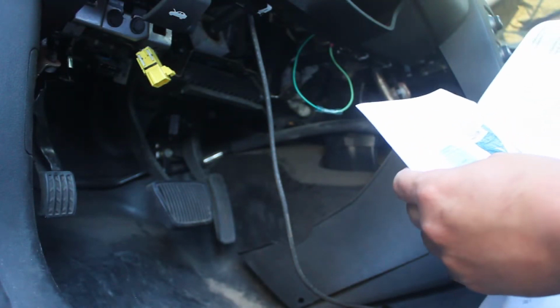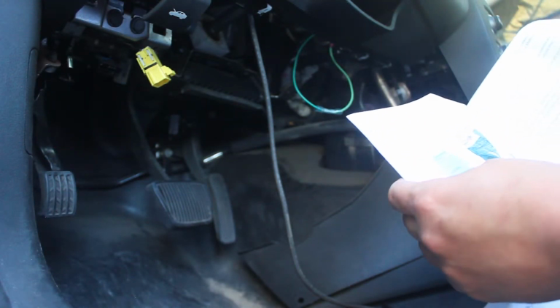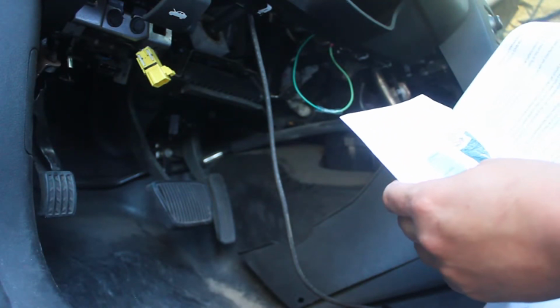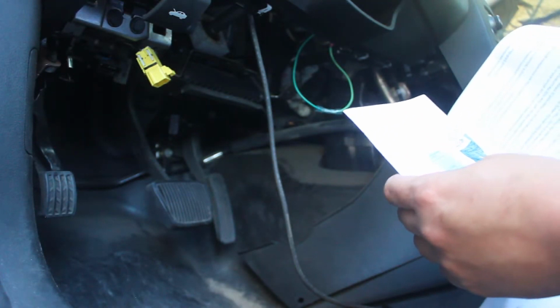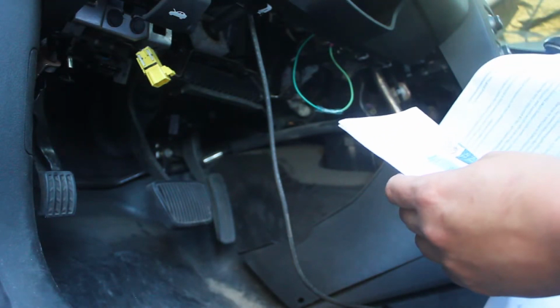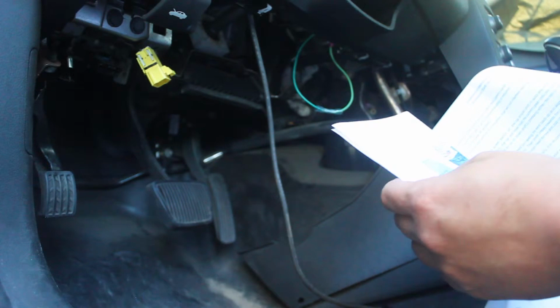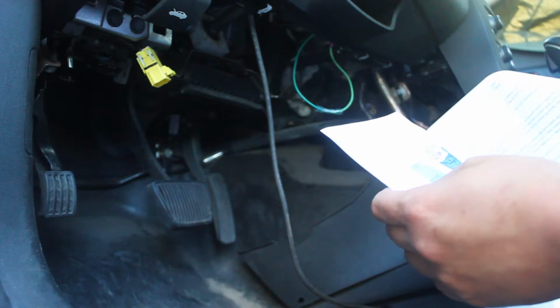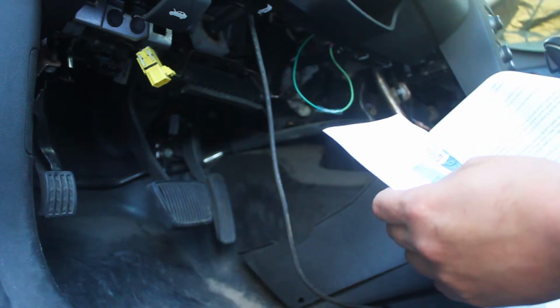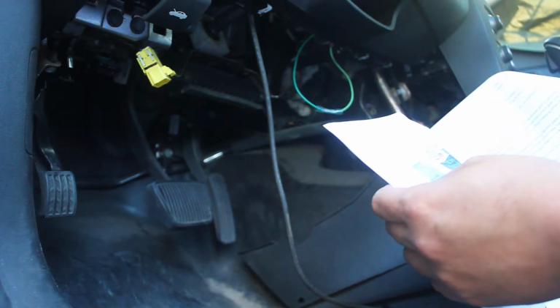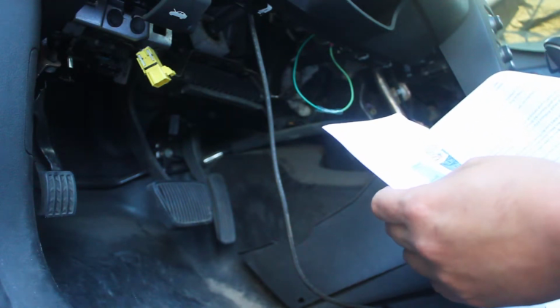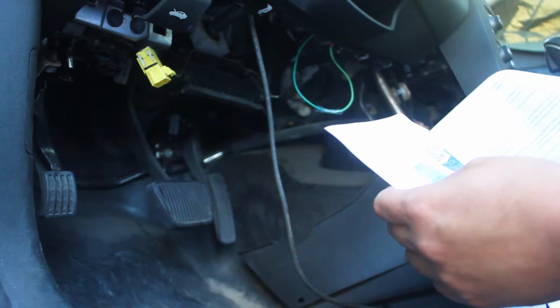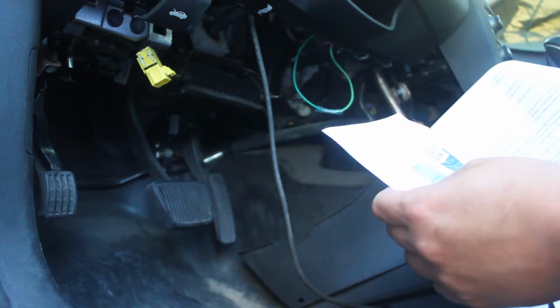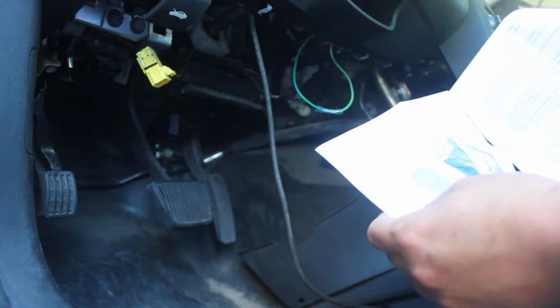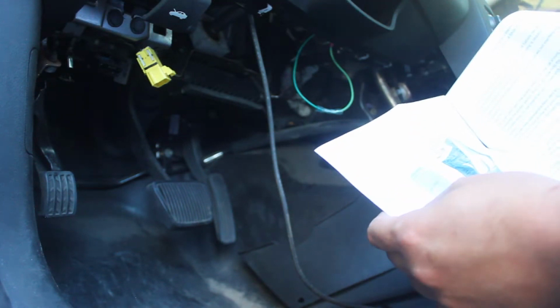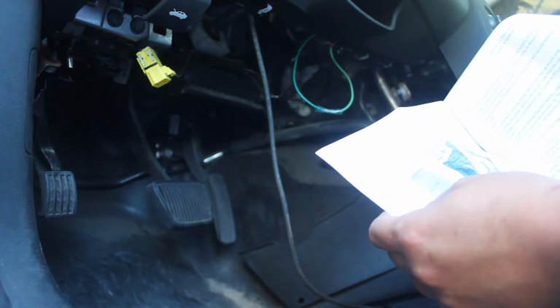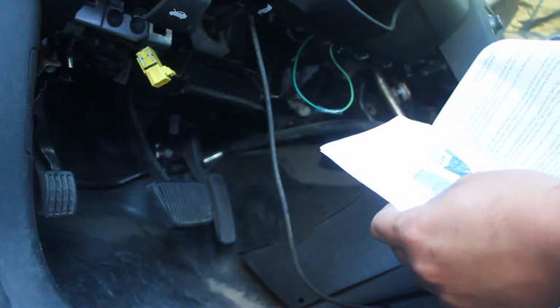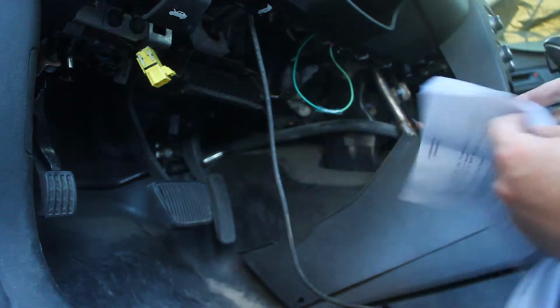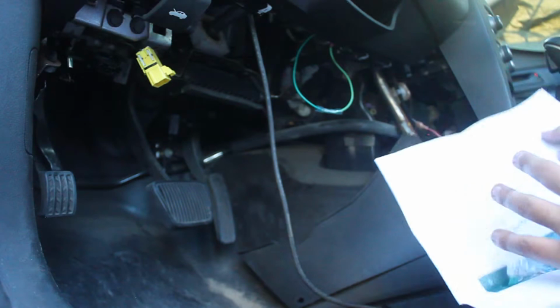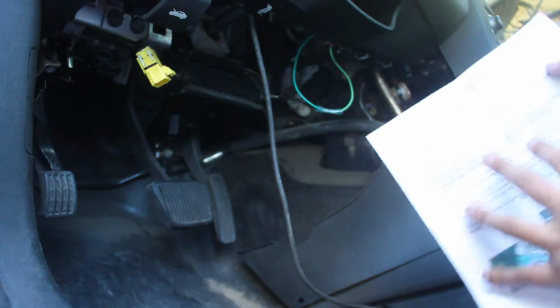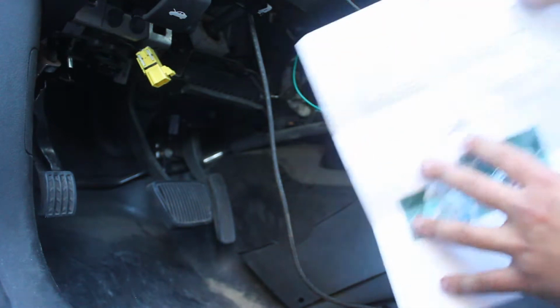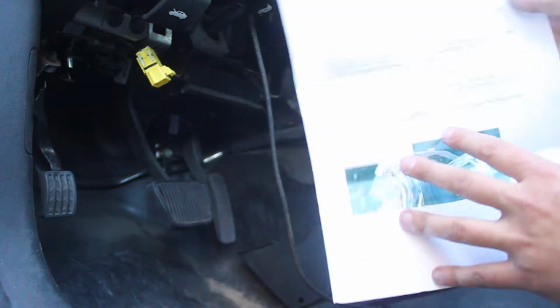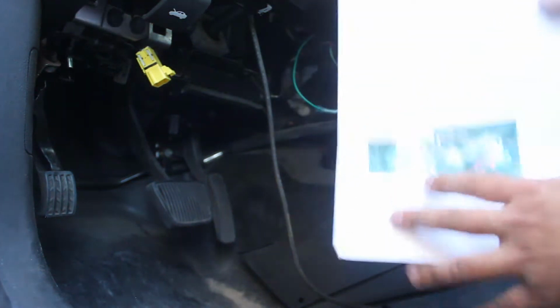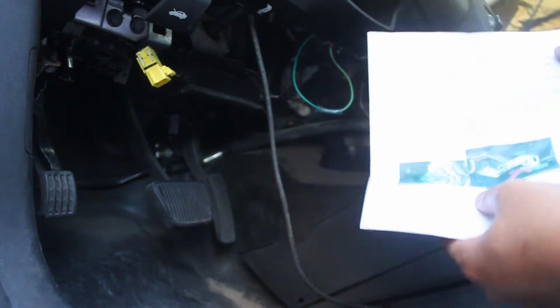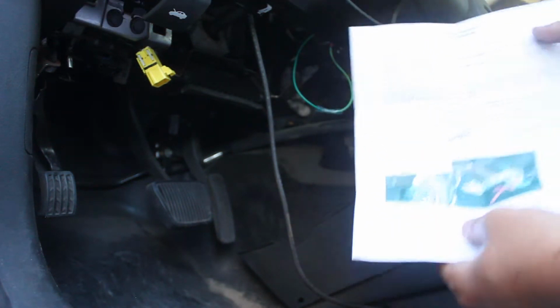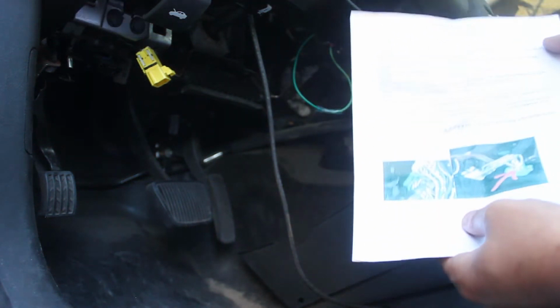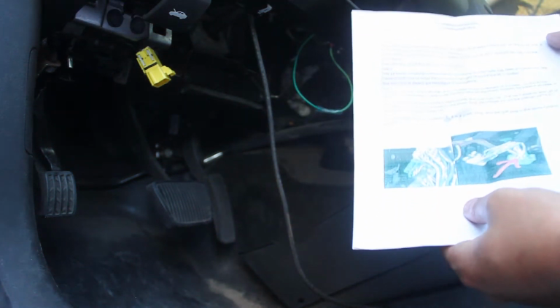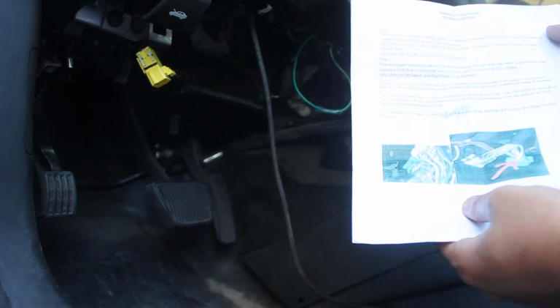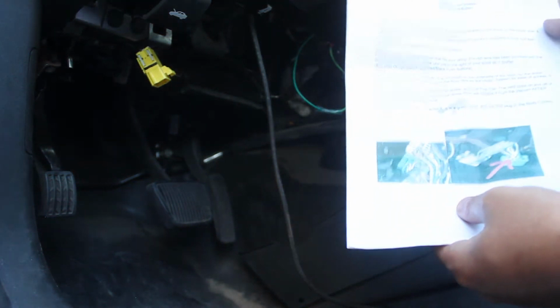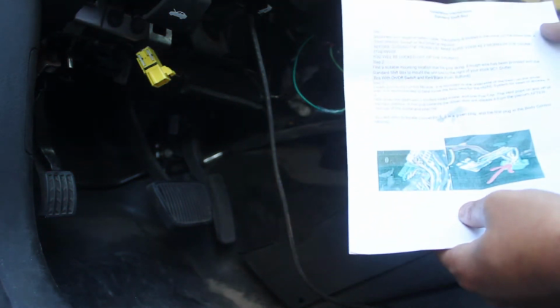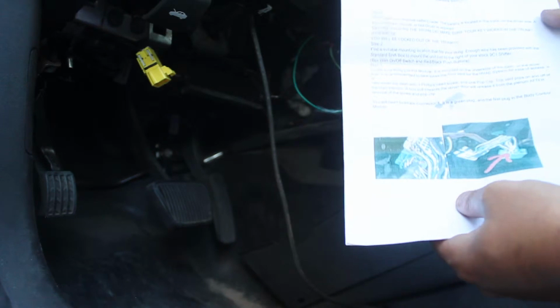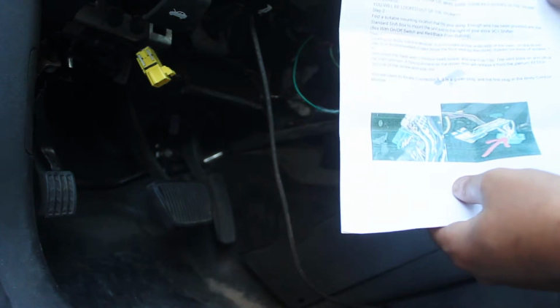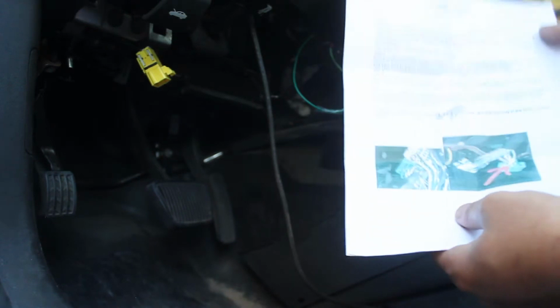I hope I can clarify any questions that people may have in this video. I'm going to follow these directions as best I can and show you exactly where this stuff is in the car.